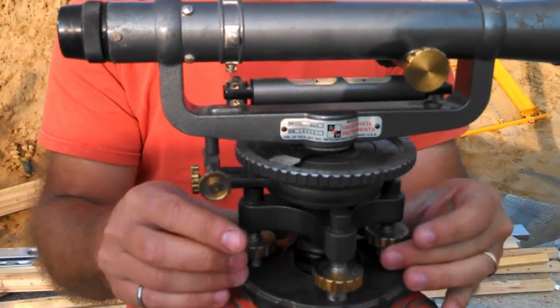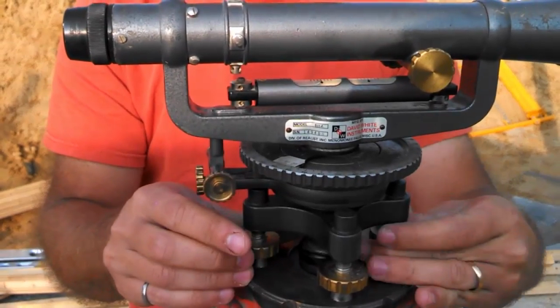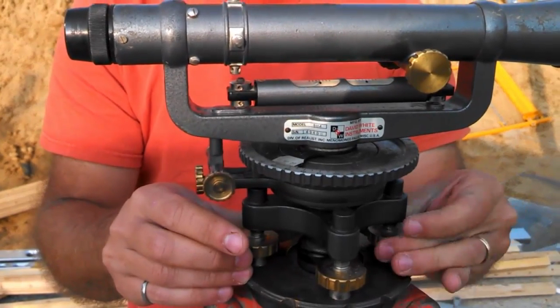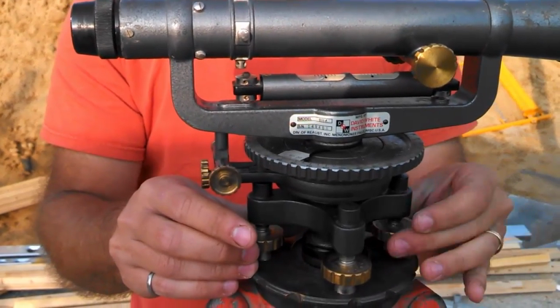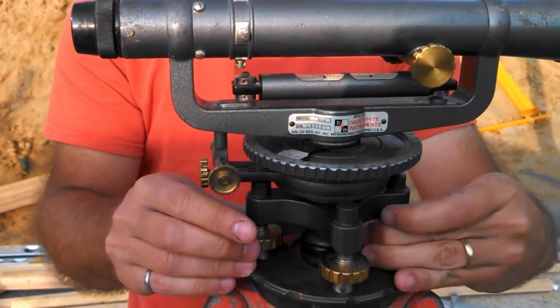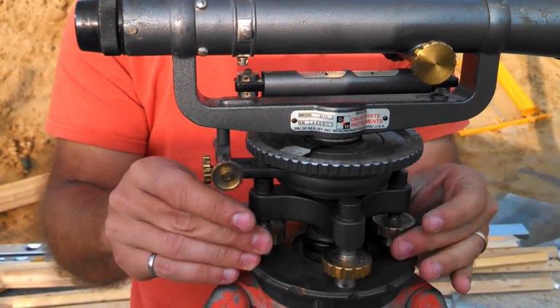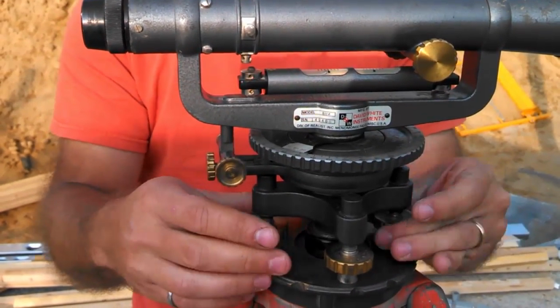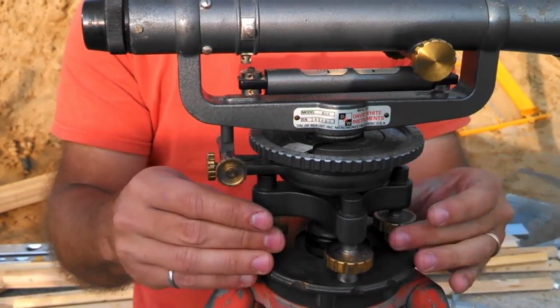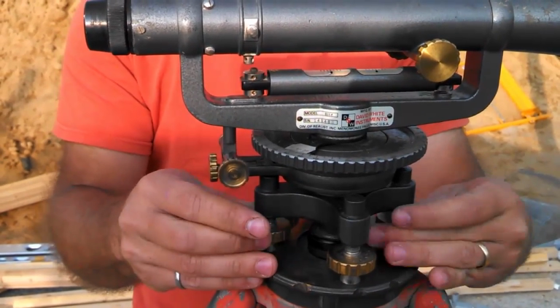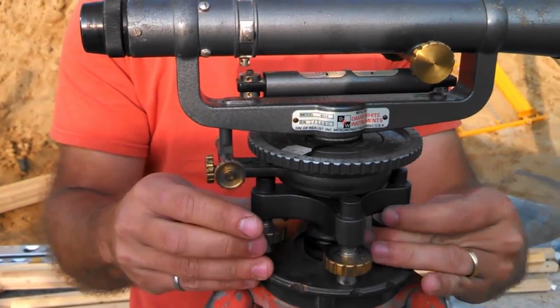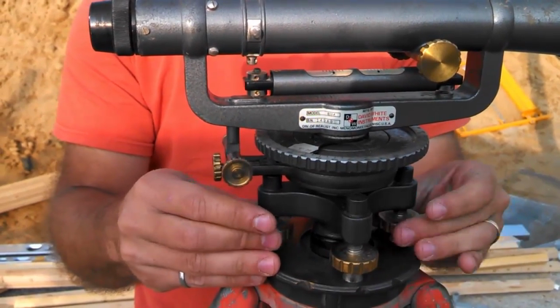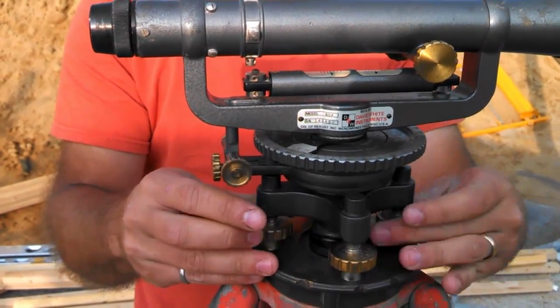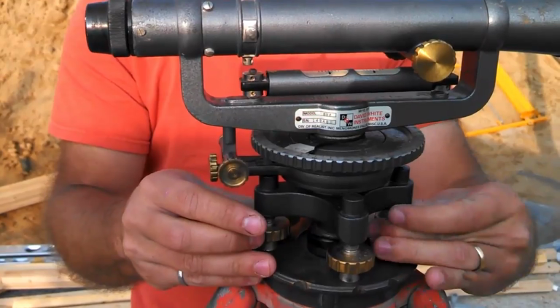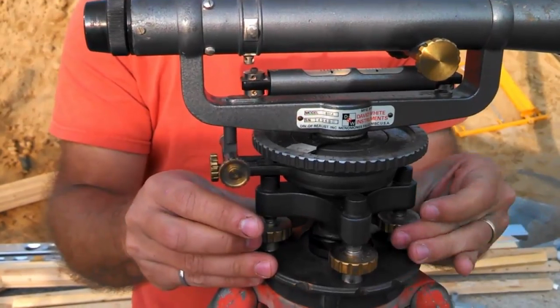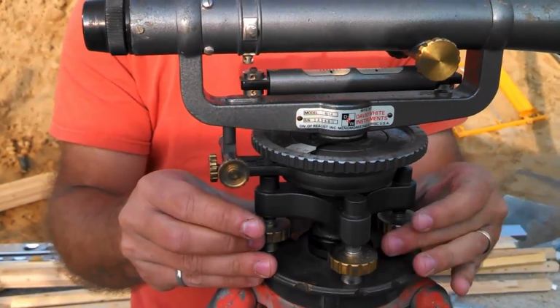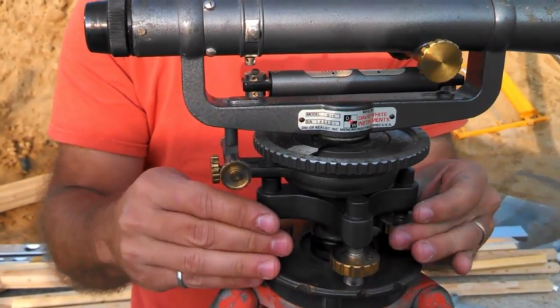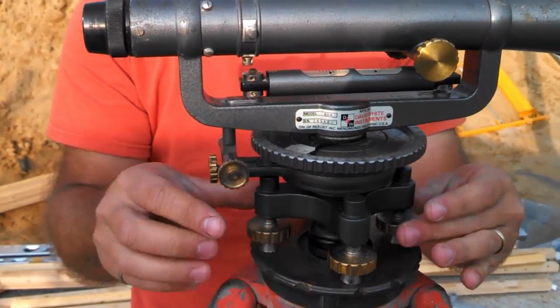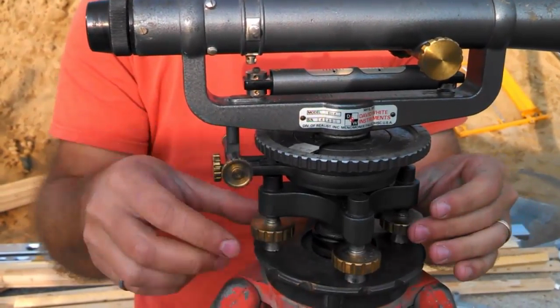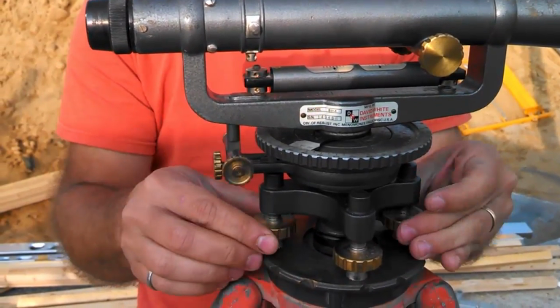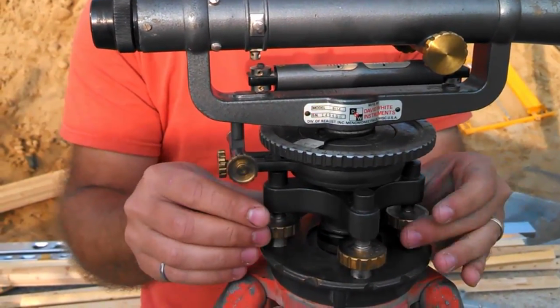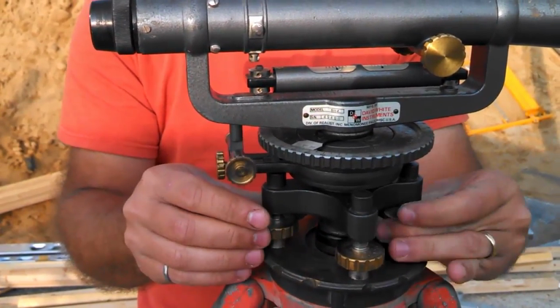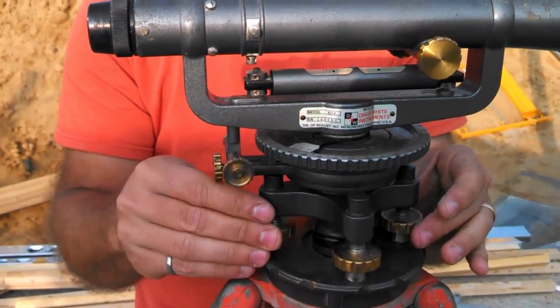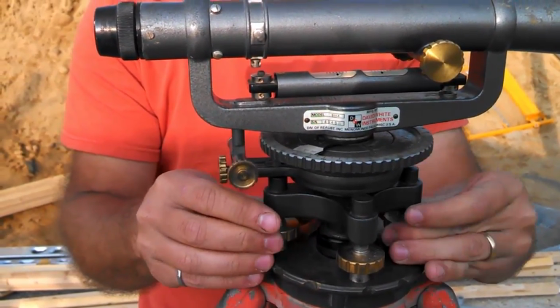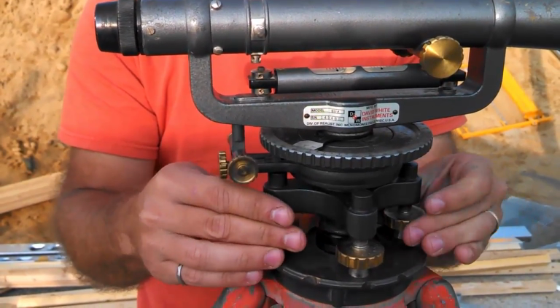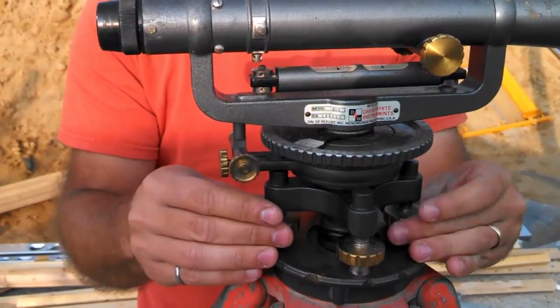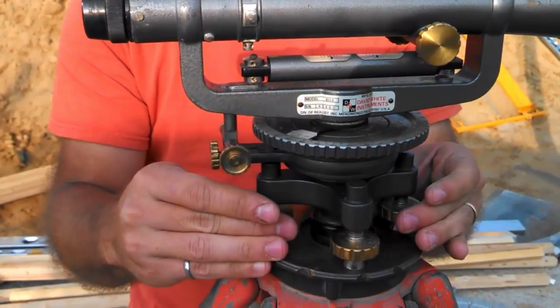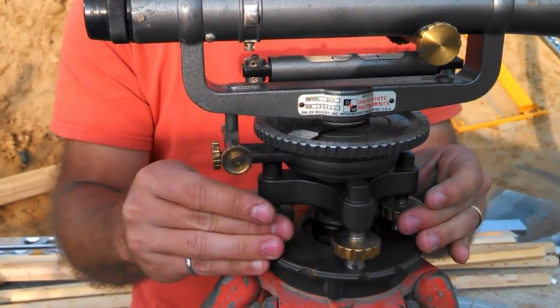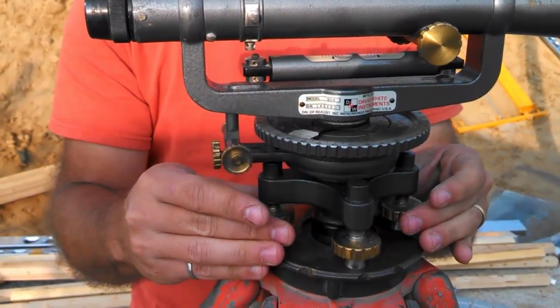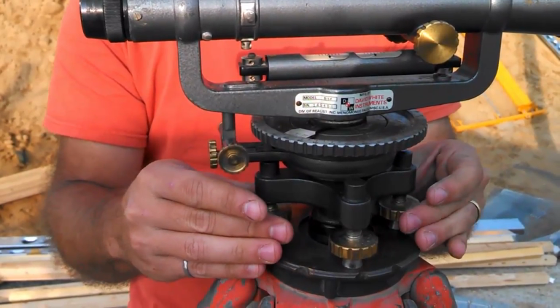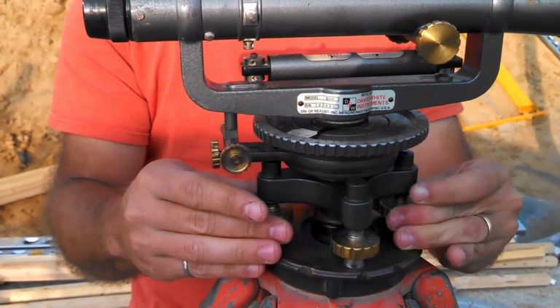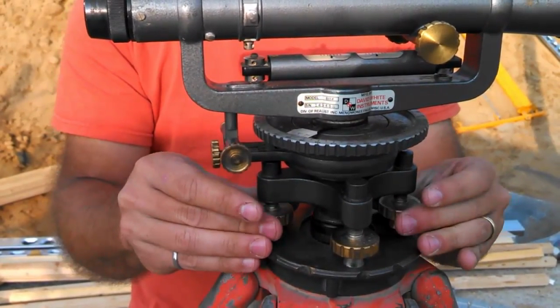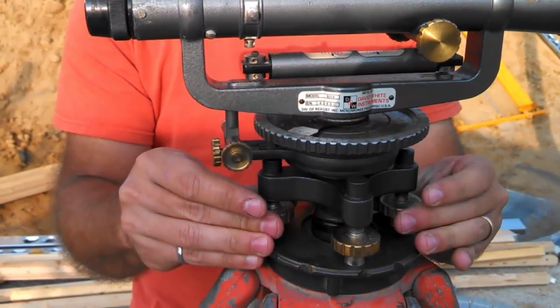I'm loosening one side and tightening the other side to keep up the pressure on the center. That will very quickly get to the point where the bubble will move, while still maintaining the full pressure down on the plate below so that this thing is tightly secured. Just adjust it until you get the bubble in the right spot.